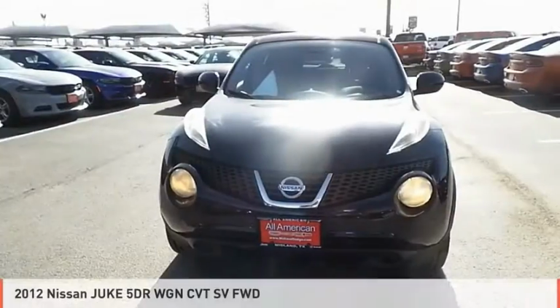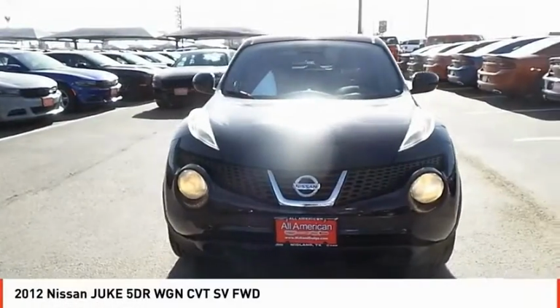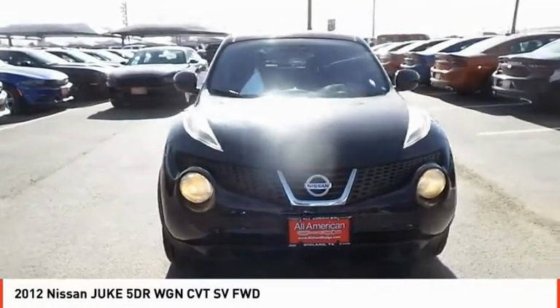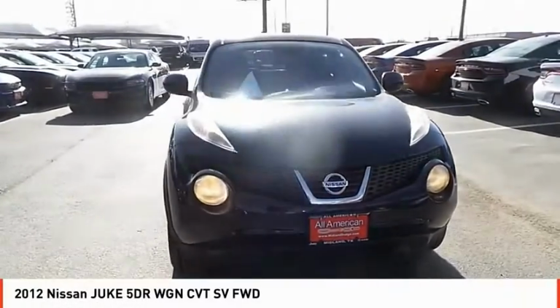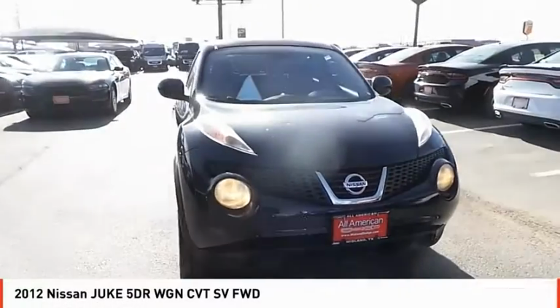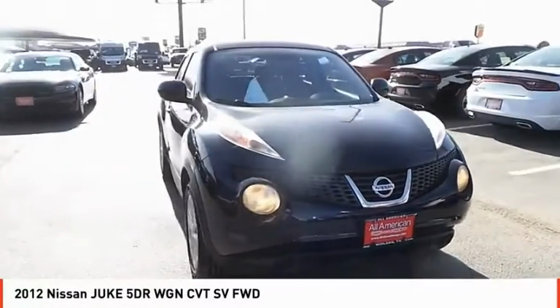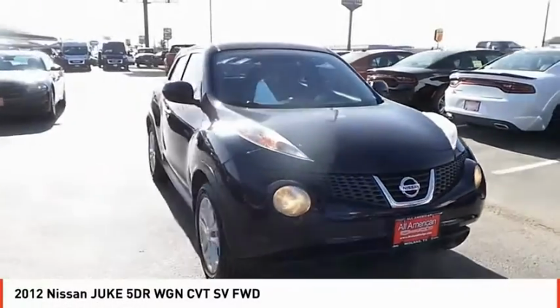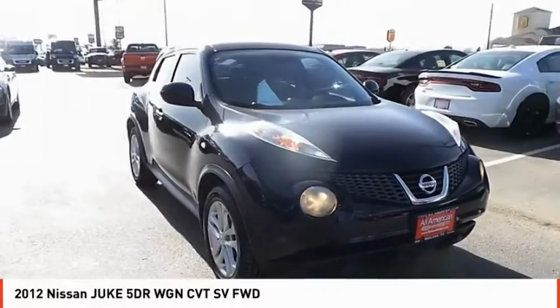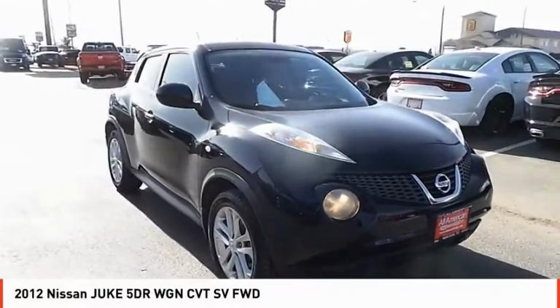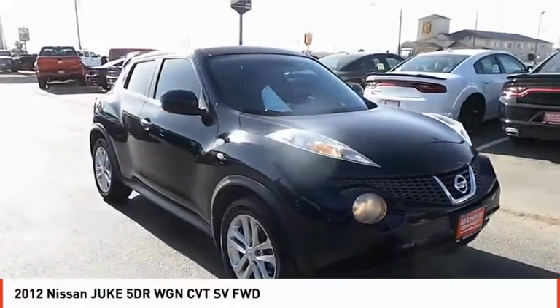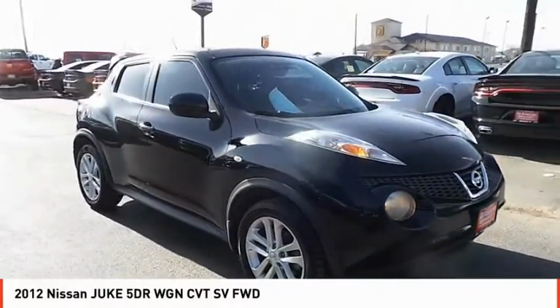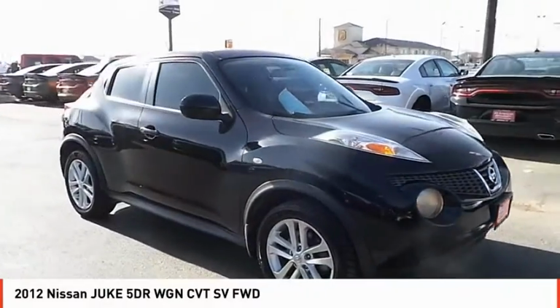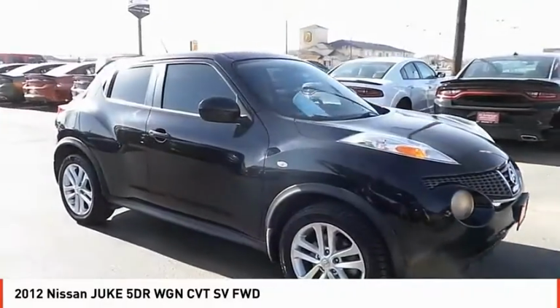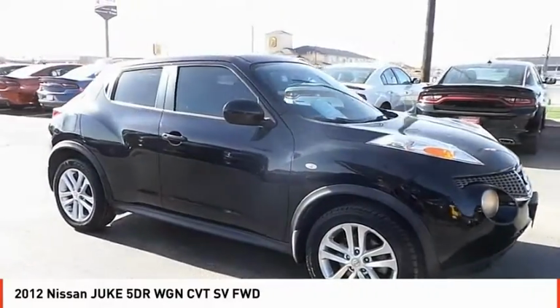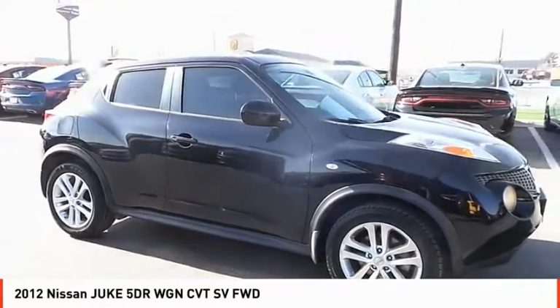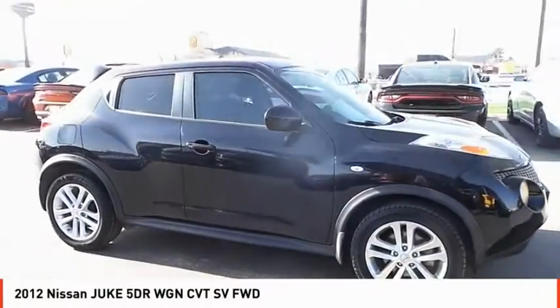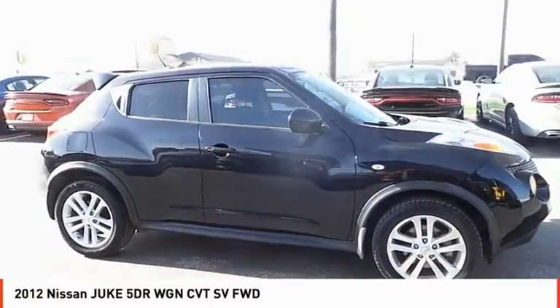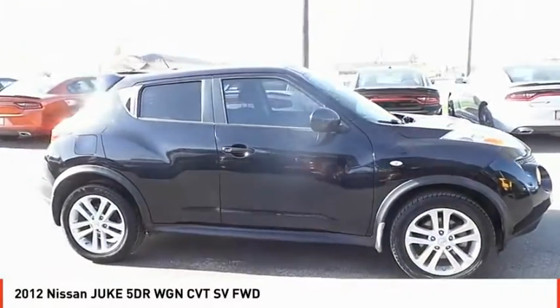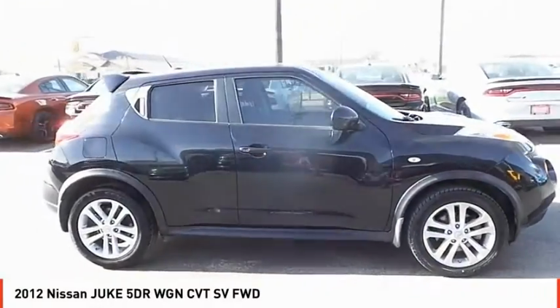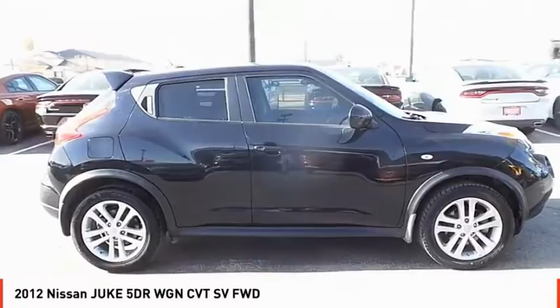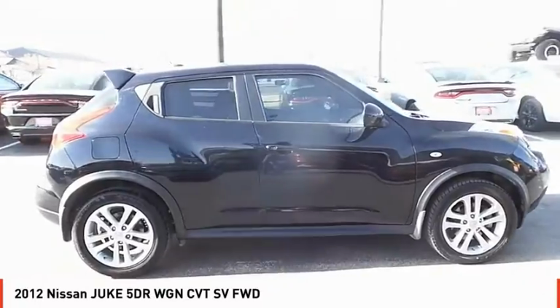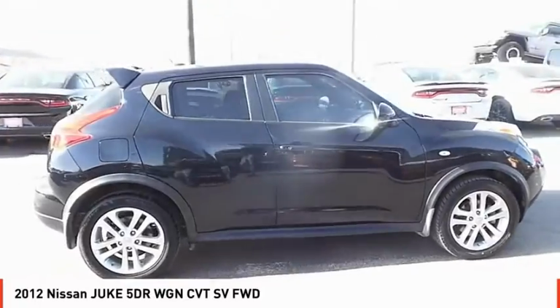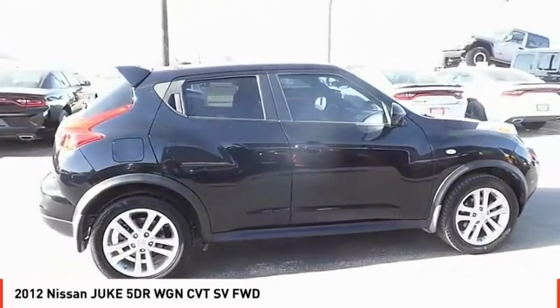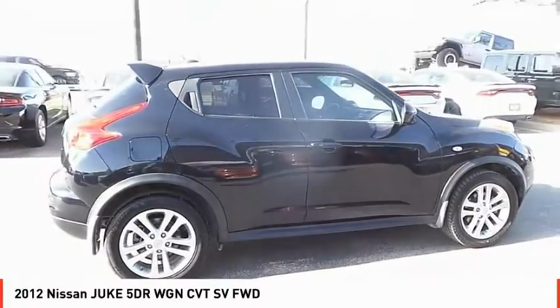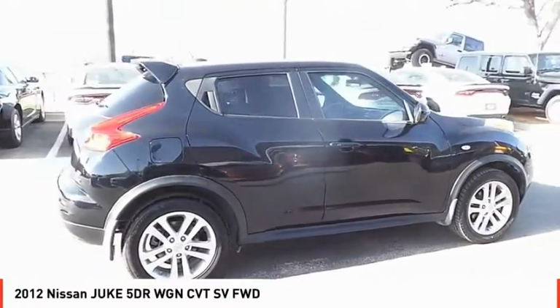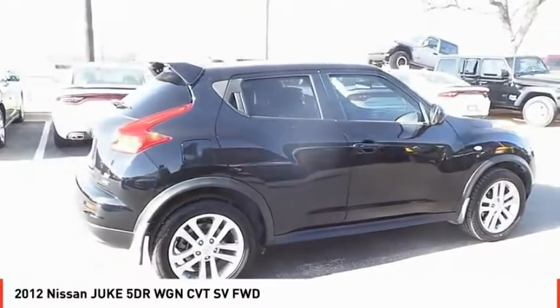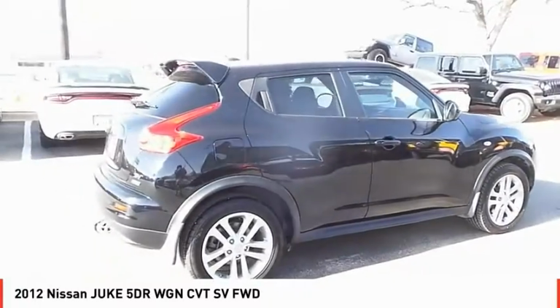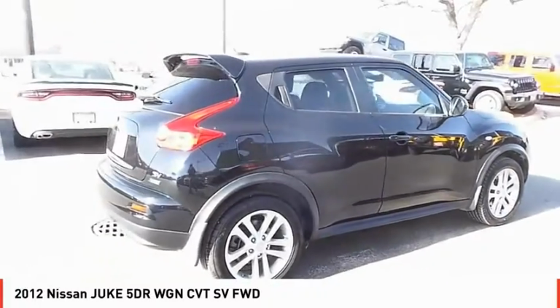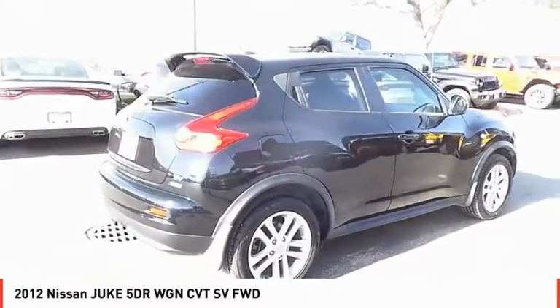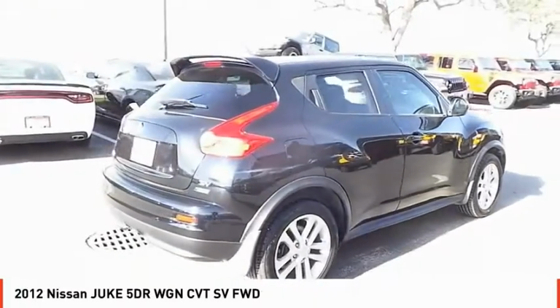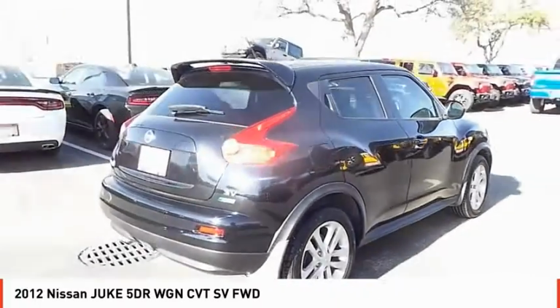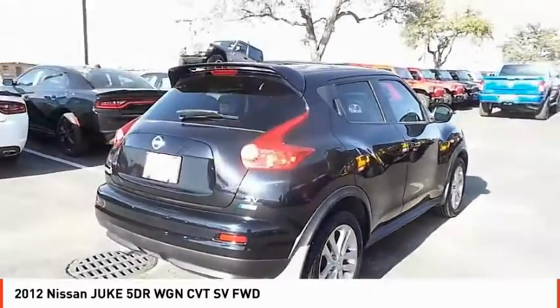Come test drive the 2012 Juke. The Juke is an adaptable and intelligent ride where handling meets turbocharged performance. This unique sporty compact crossover fits your personal style perfectly.